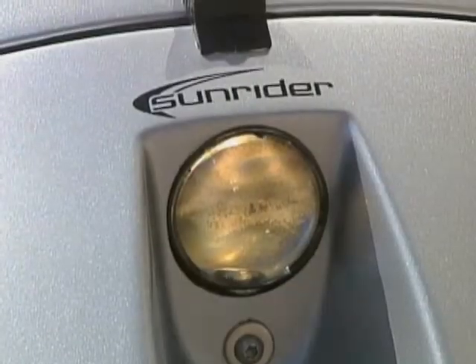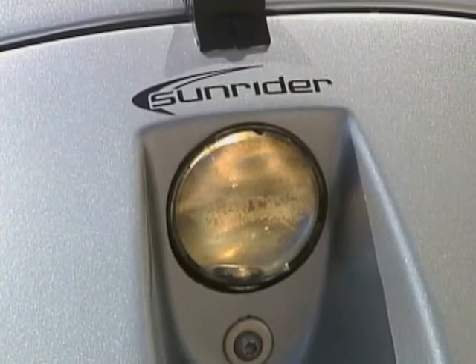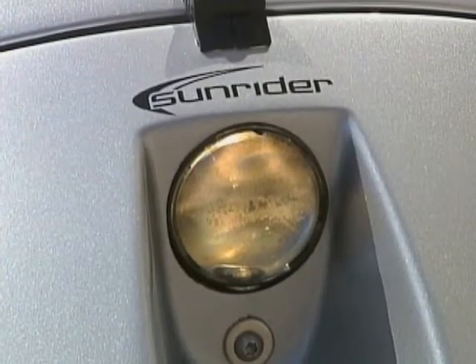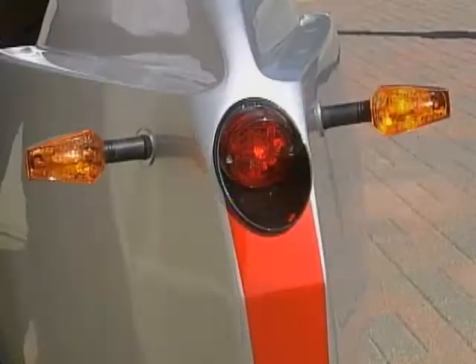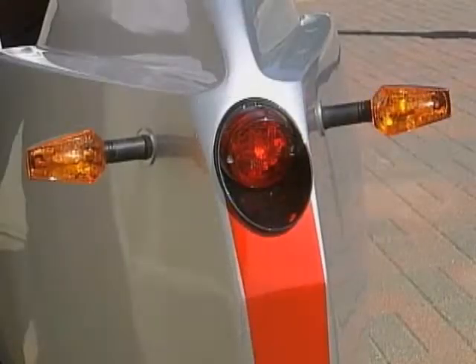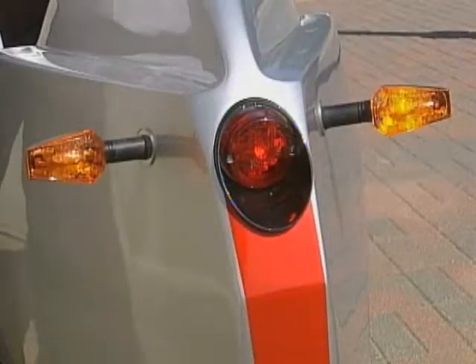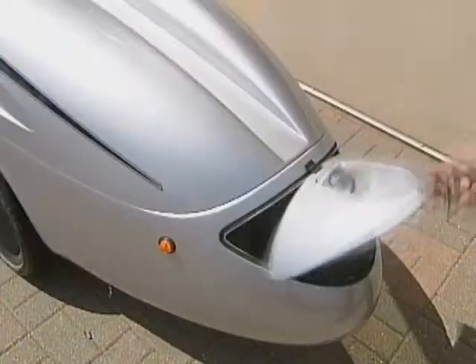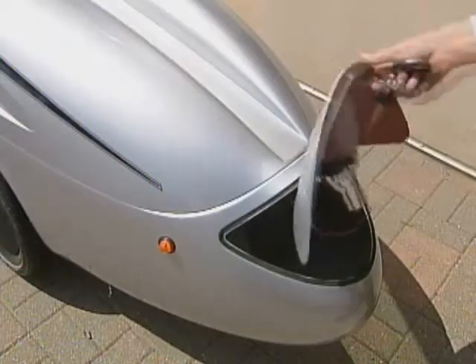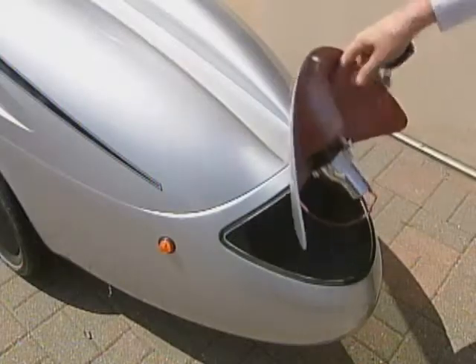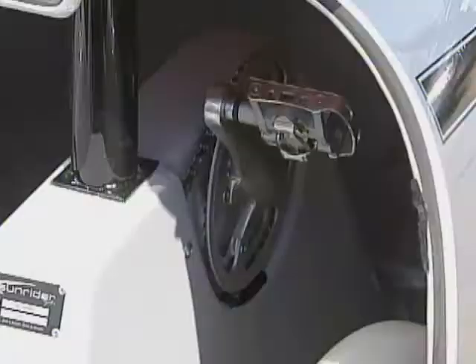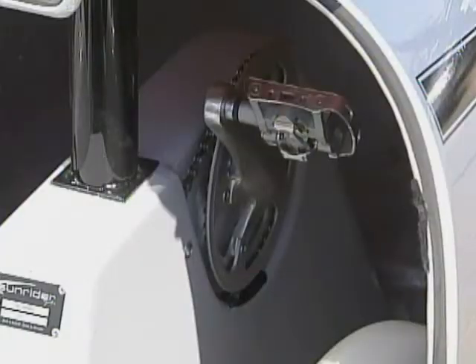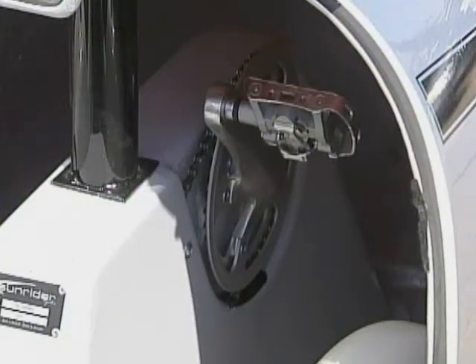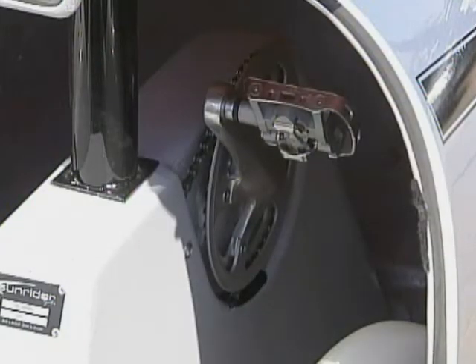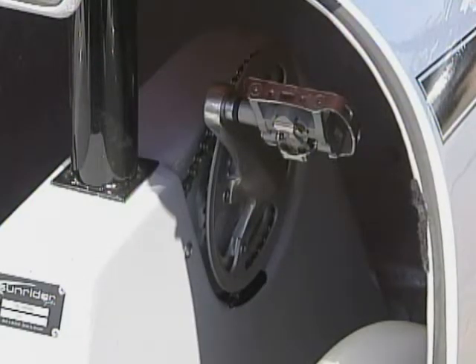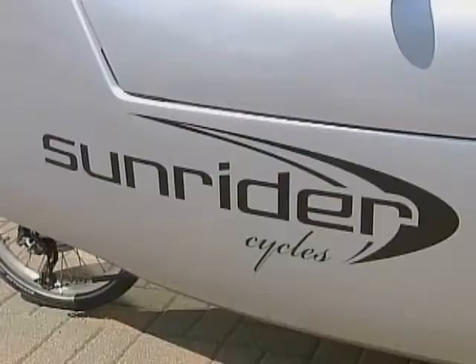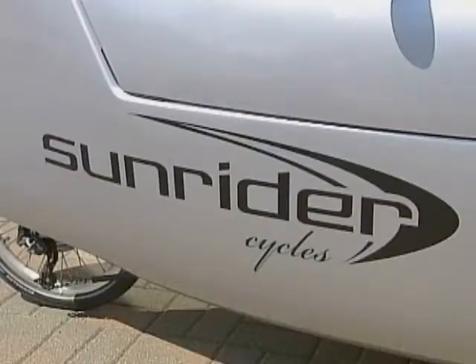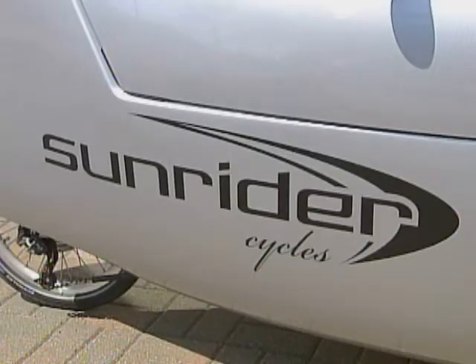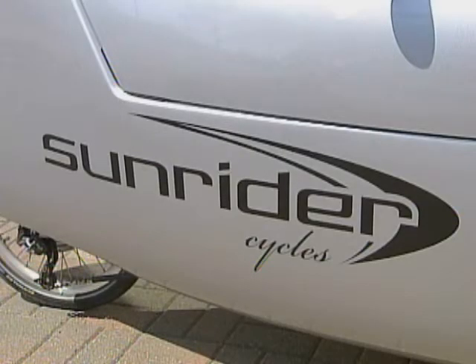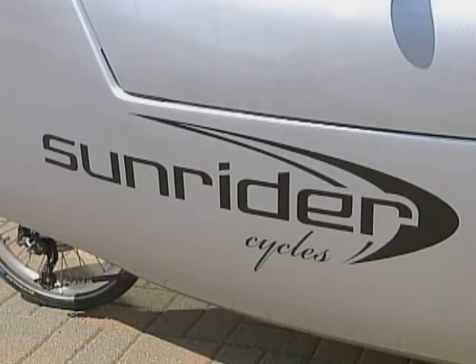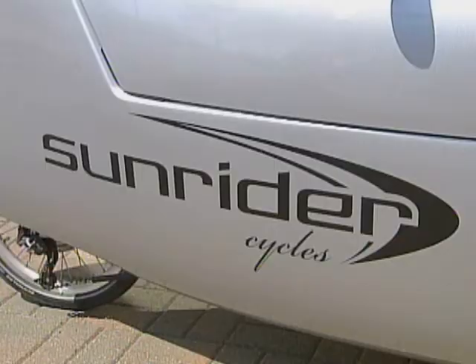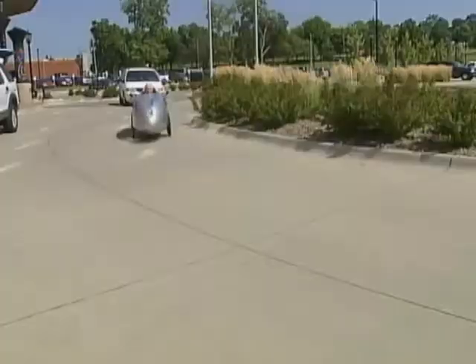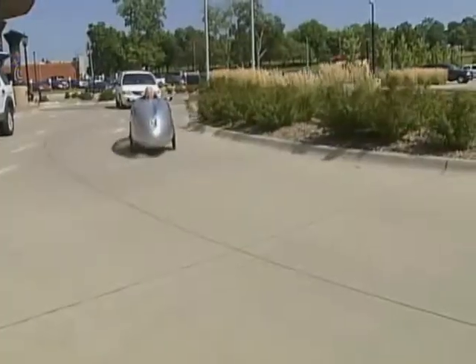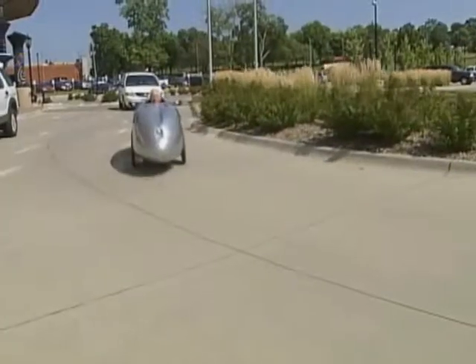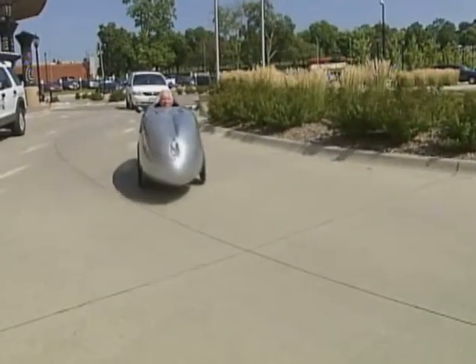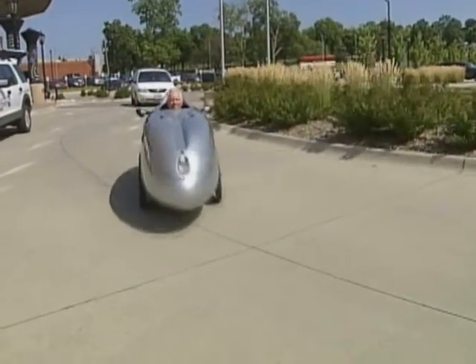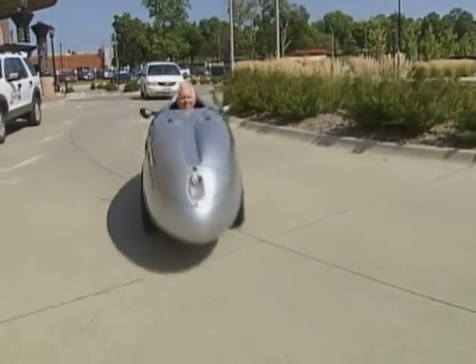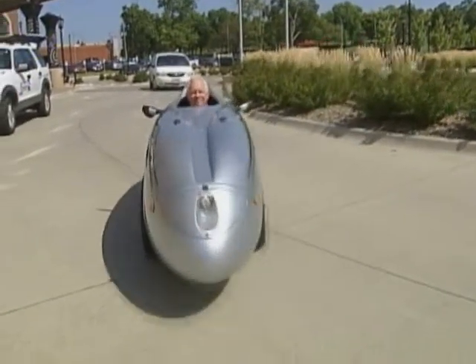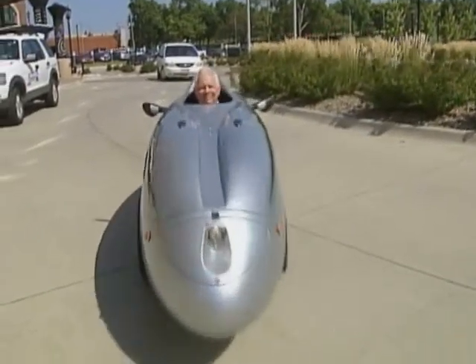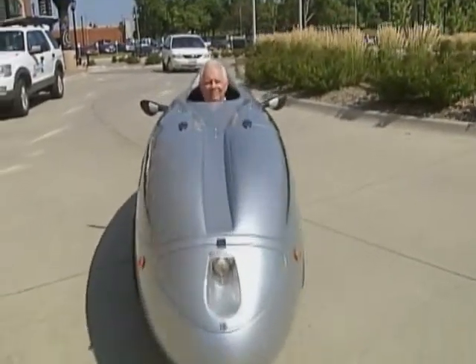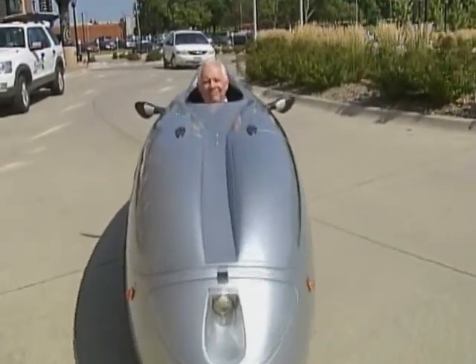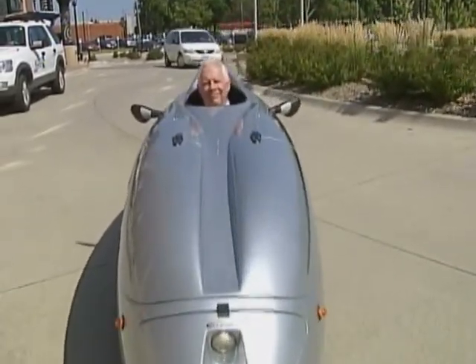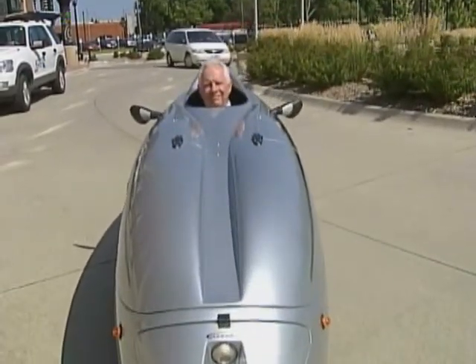With lights for night, turn signals, and a trunk in front, Miller hopes more Americans will travel in these human-powered green machines down the road. Cynthia Fodor, KCCI News Channel 8, Iowa's News Leader.